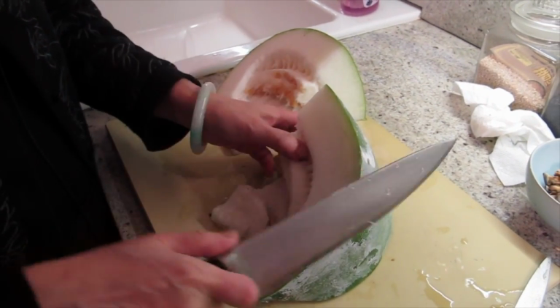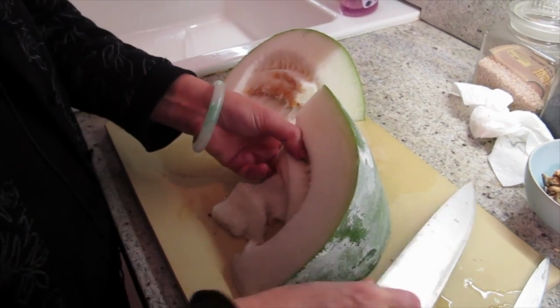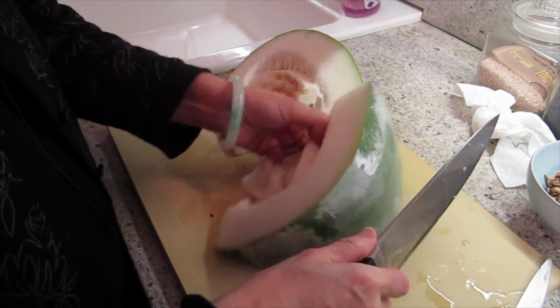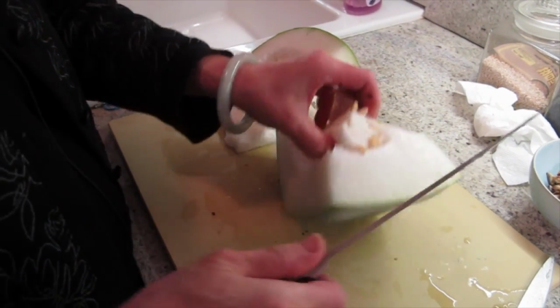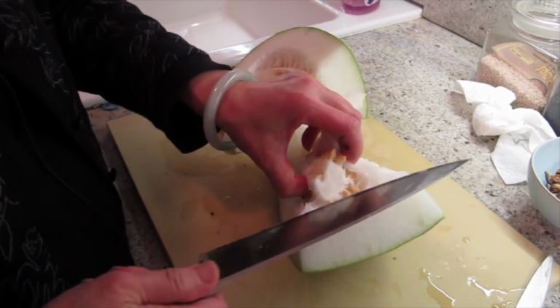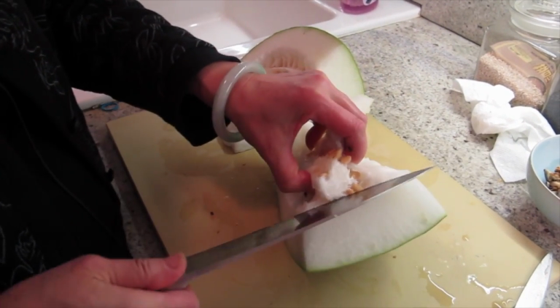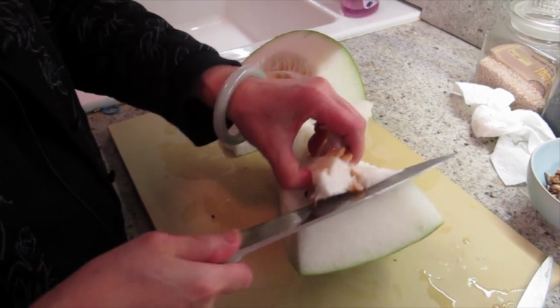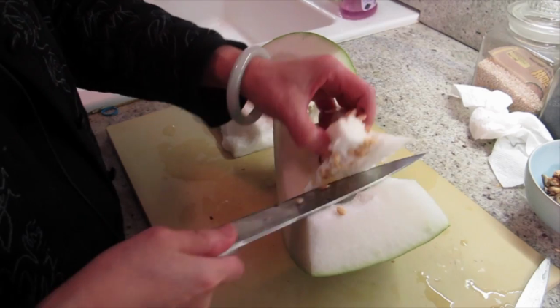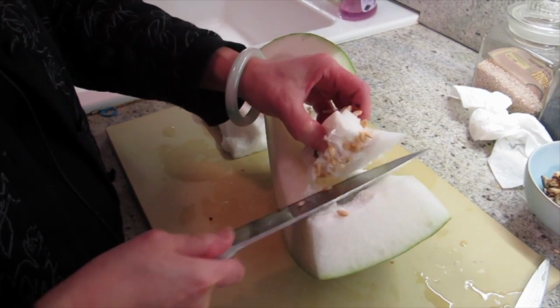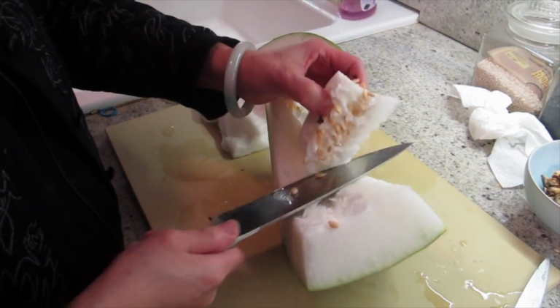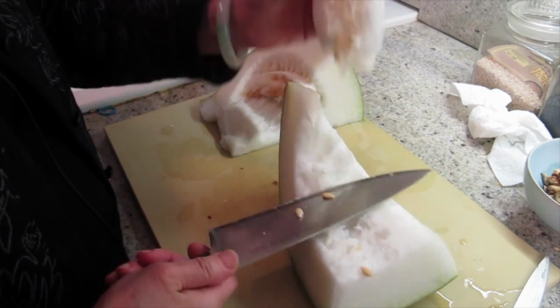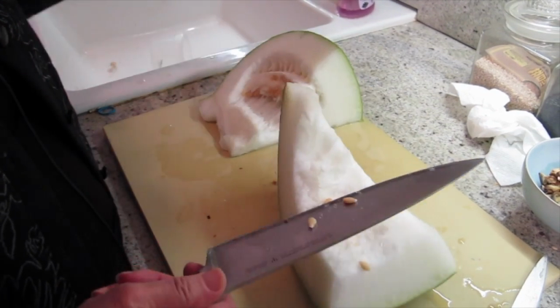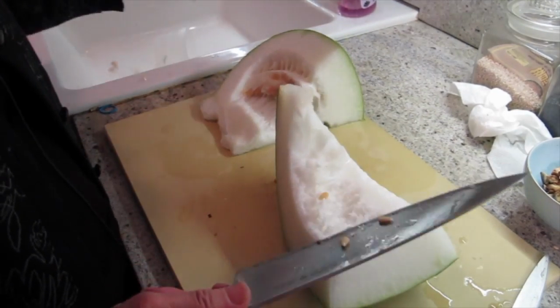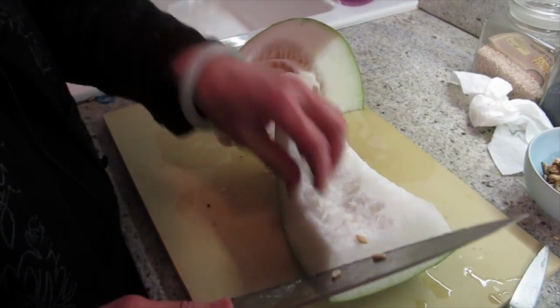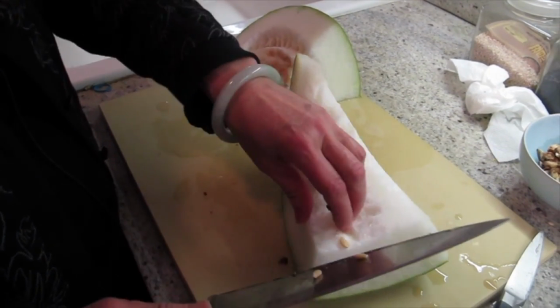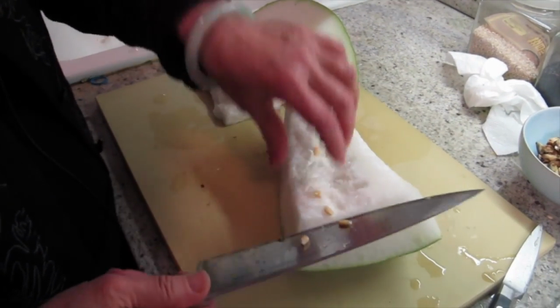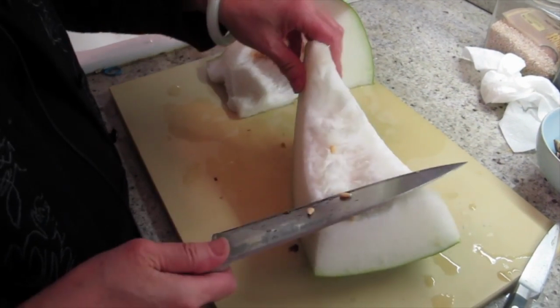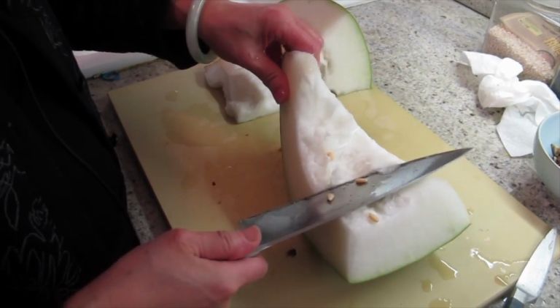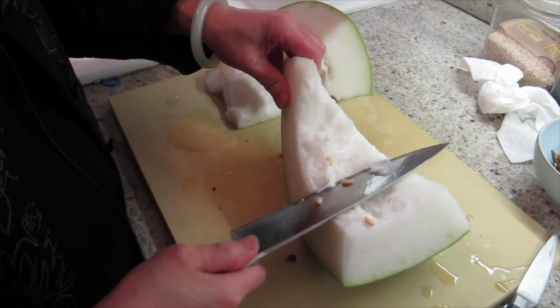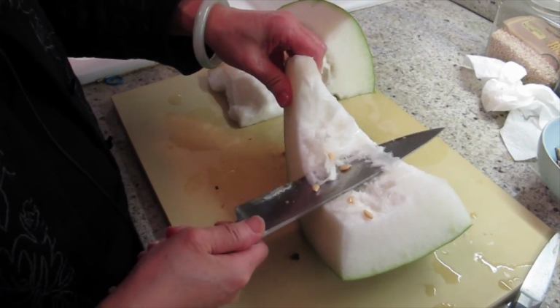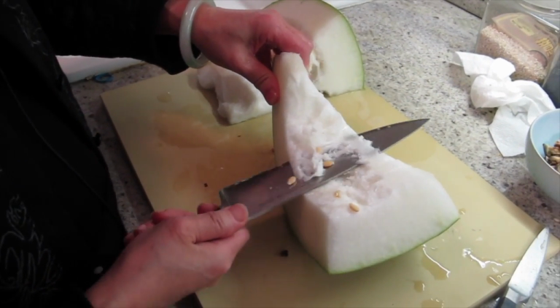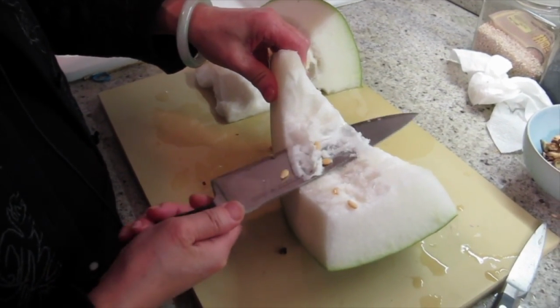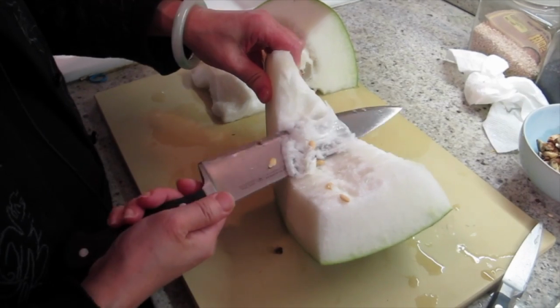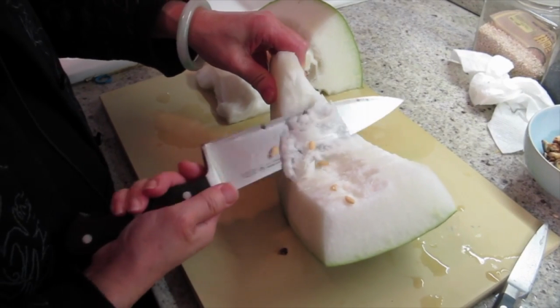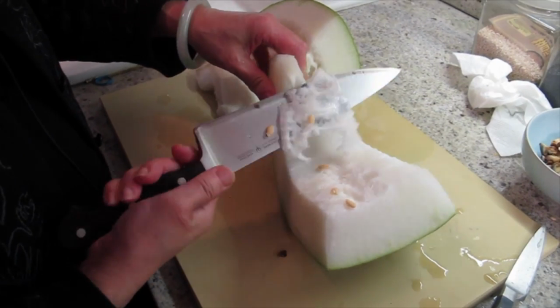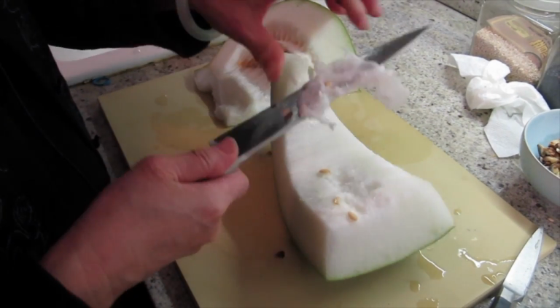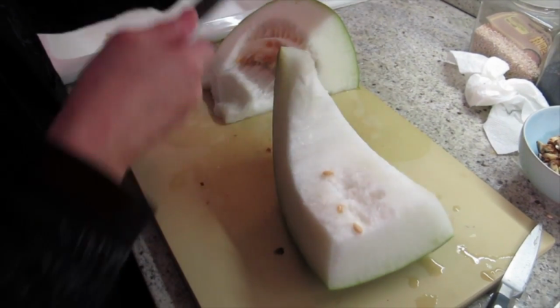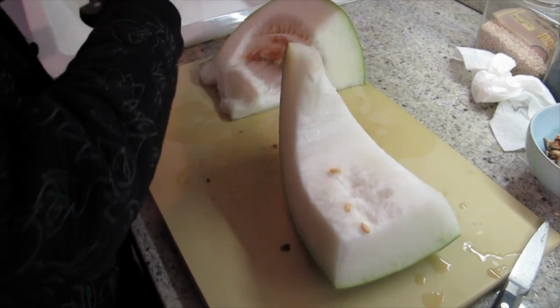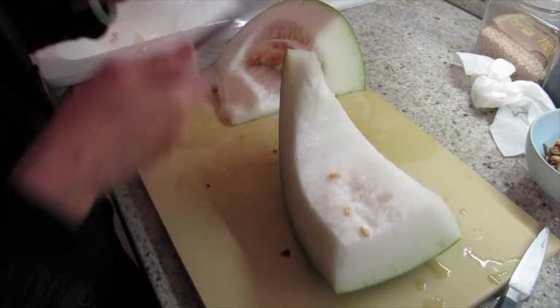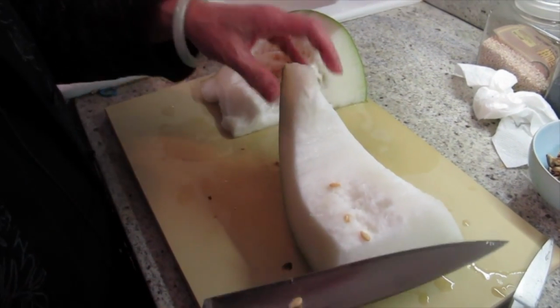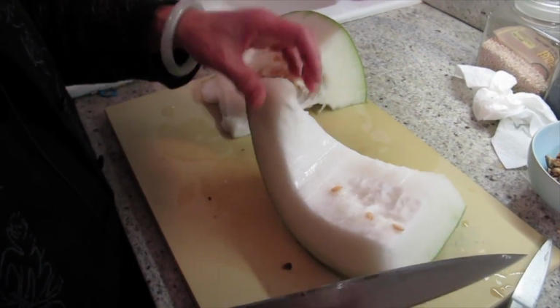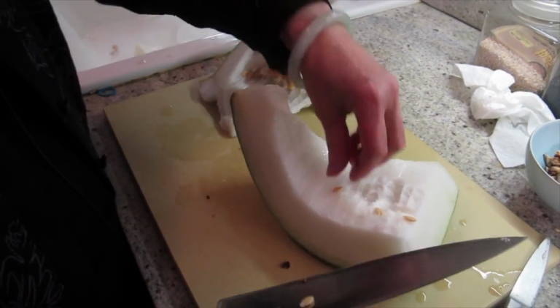I don't need this part. Where can people get a winter melon? This is pretty much Chinatown — this is a fancy Chinese dish.